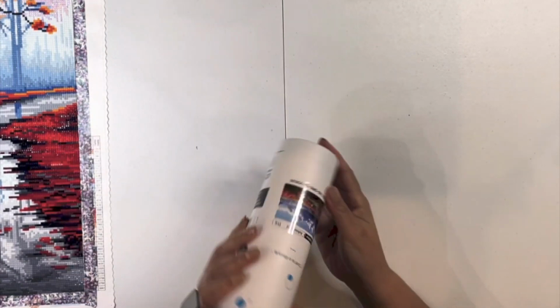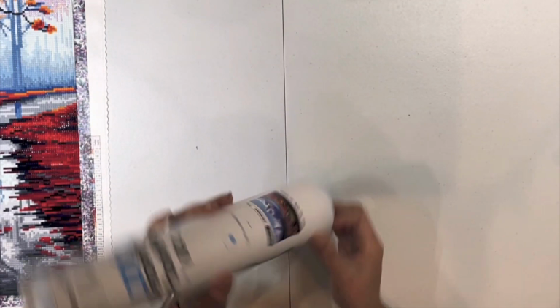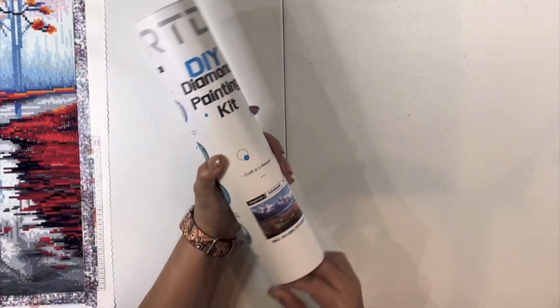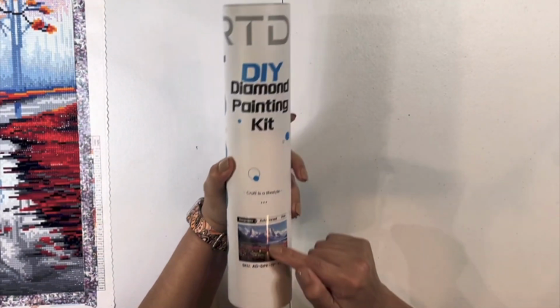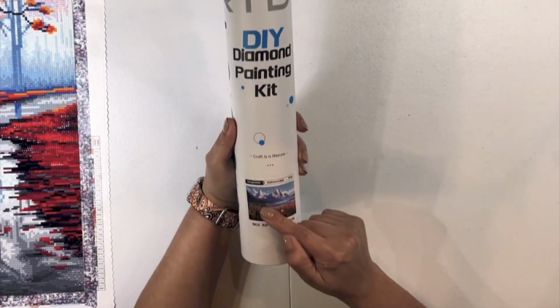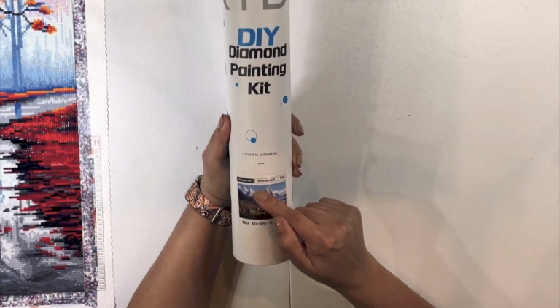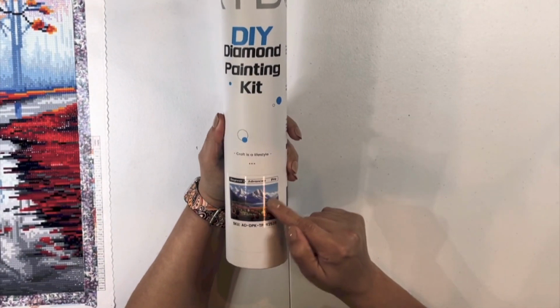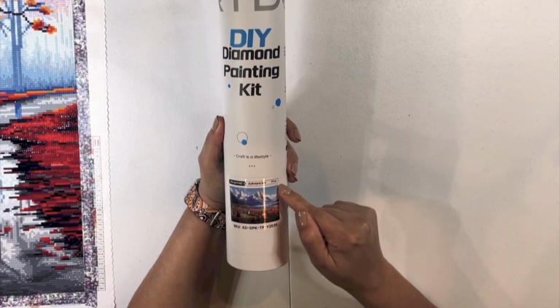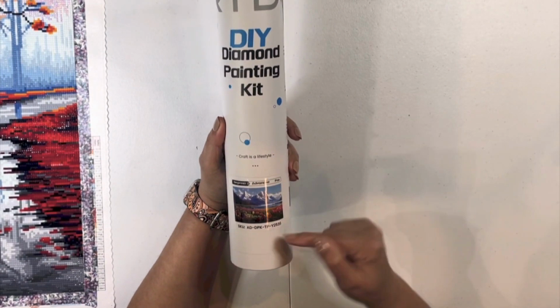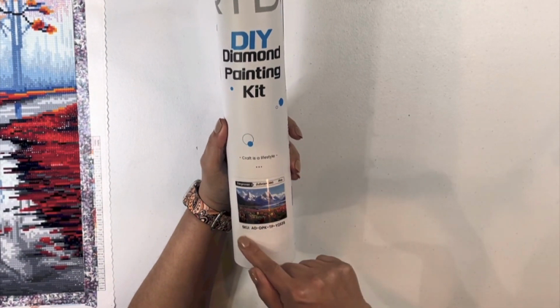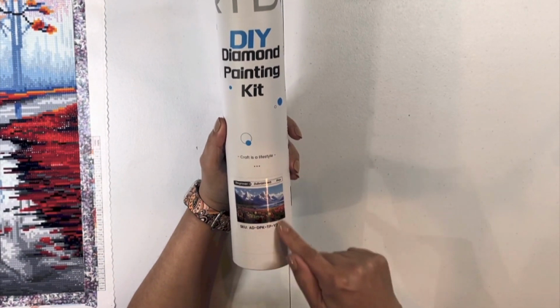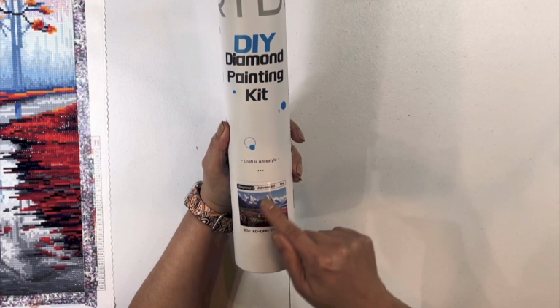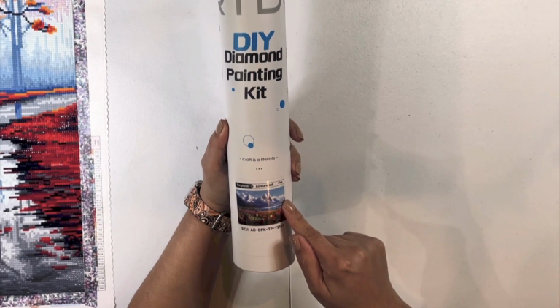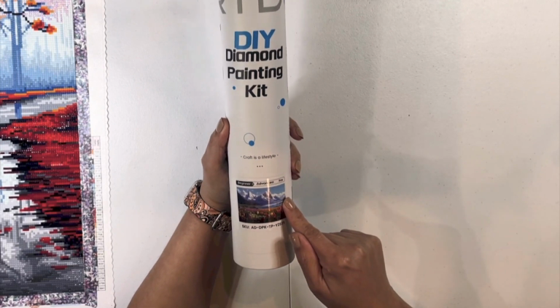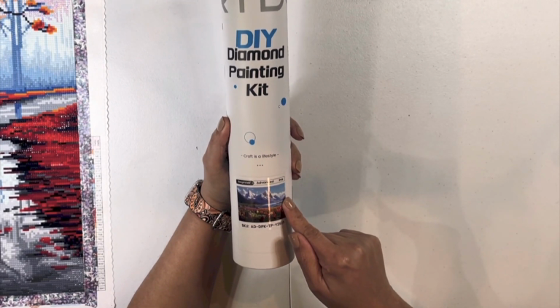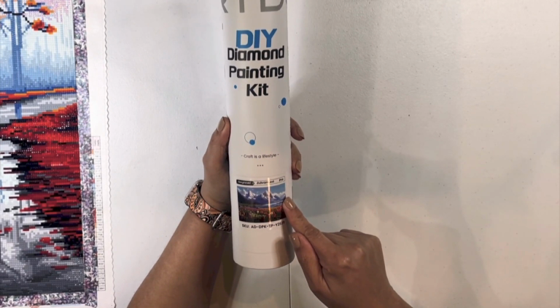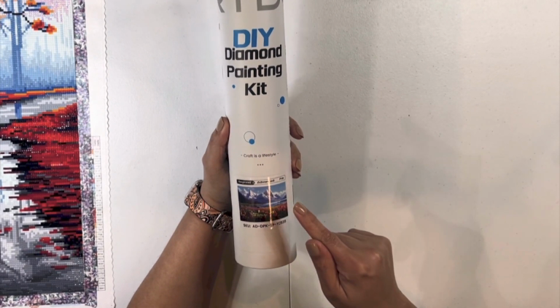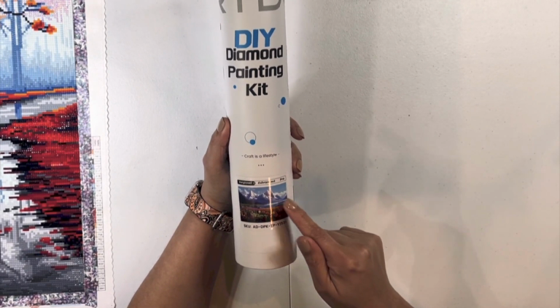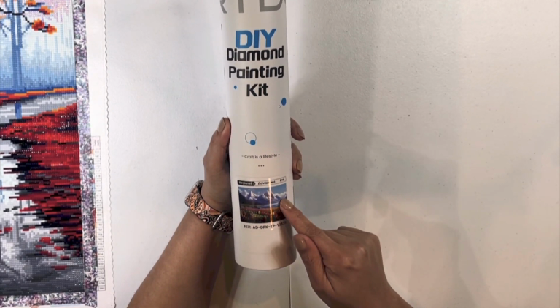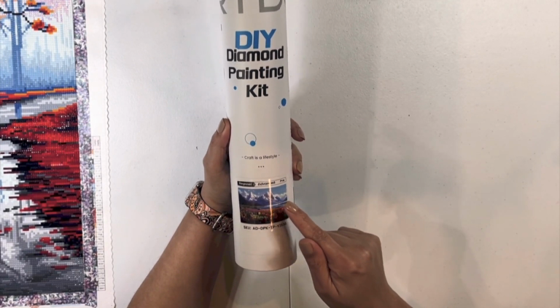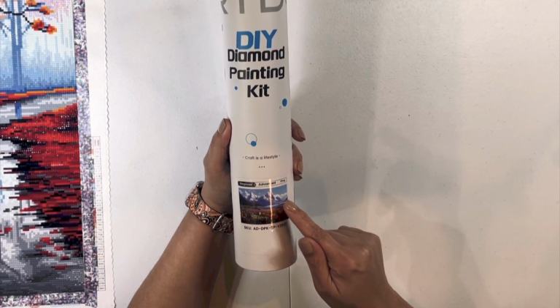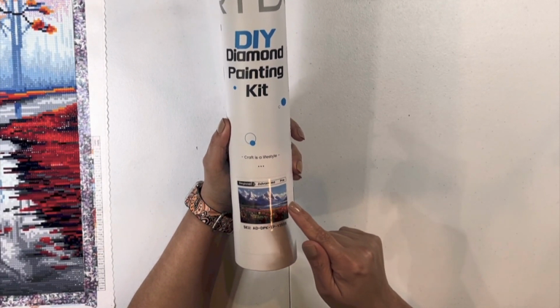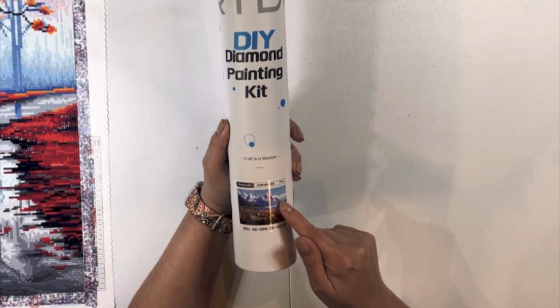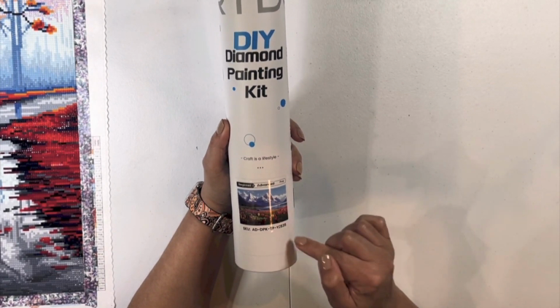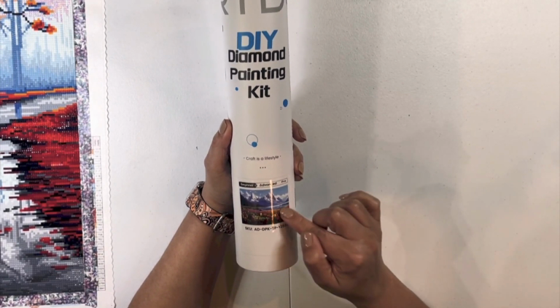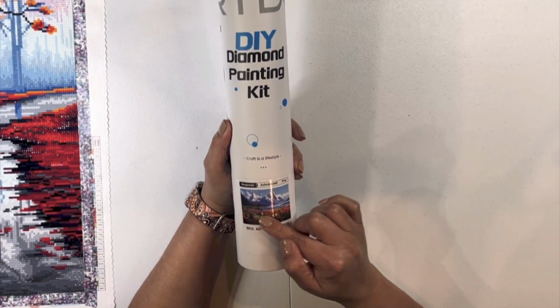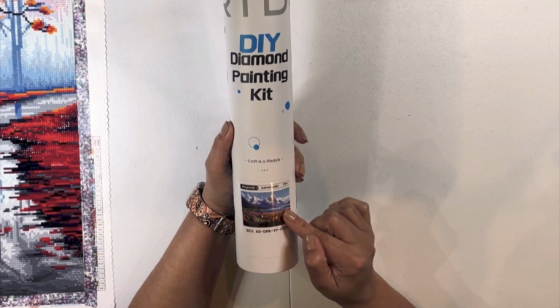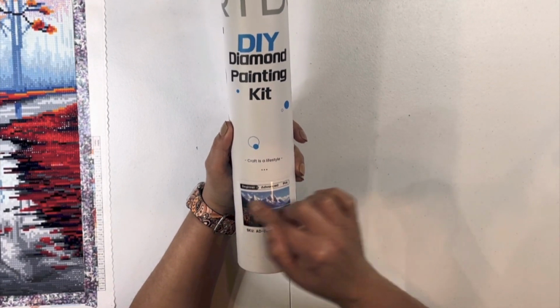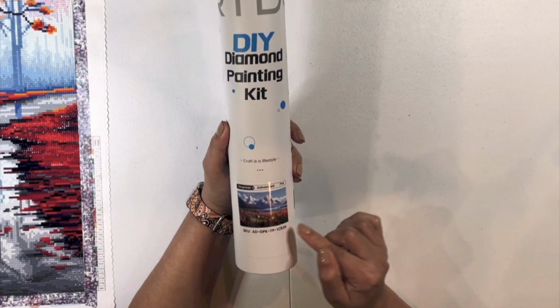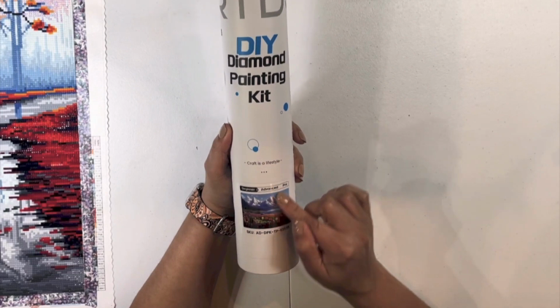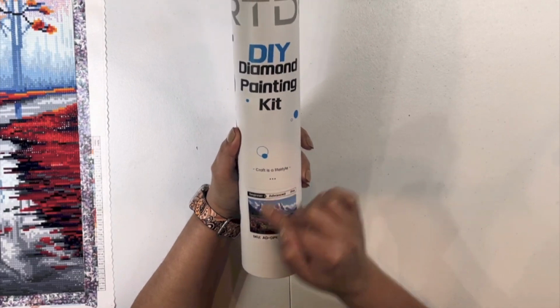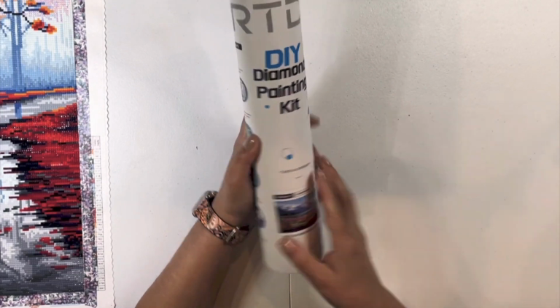The picture is here — beginner, advanced, pro. This is what I got, and this is called the Icy Tulip Secret.